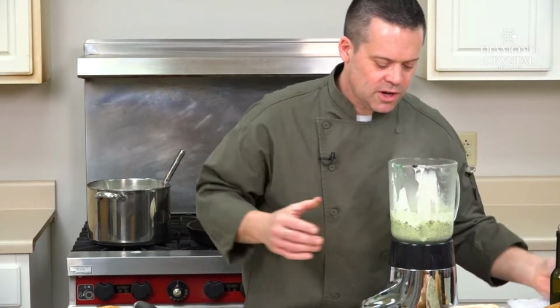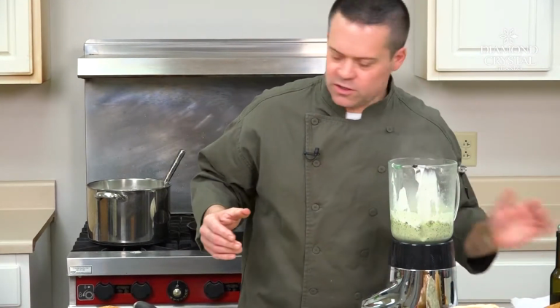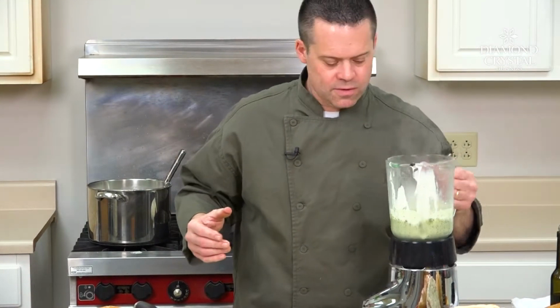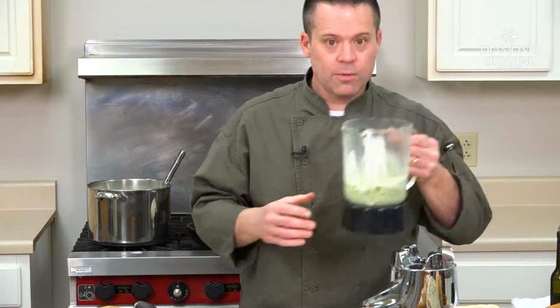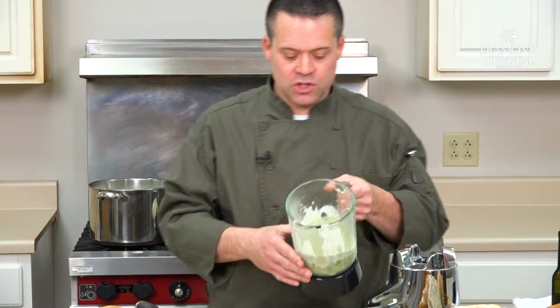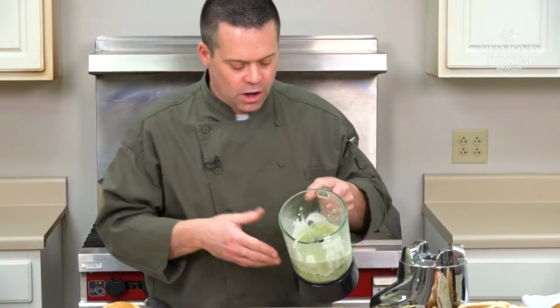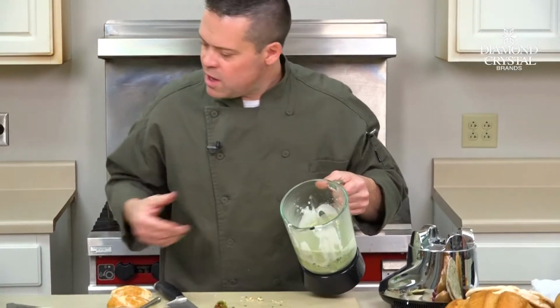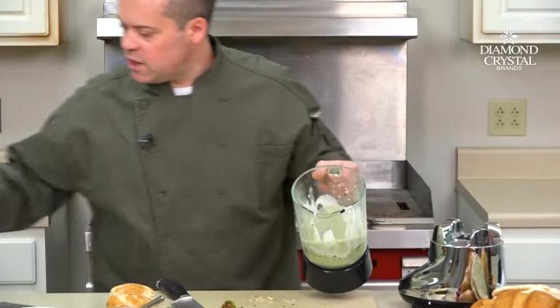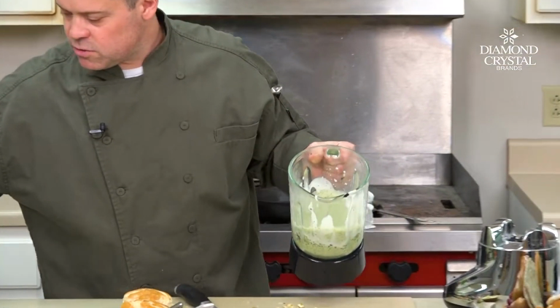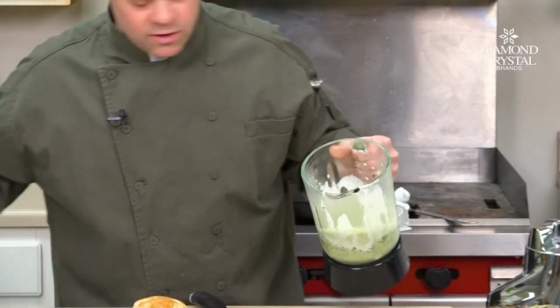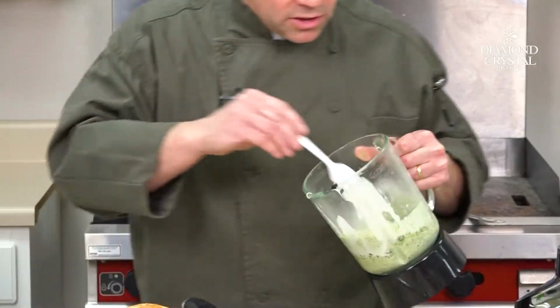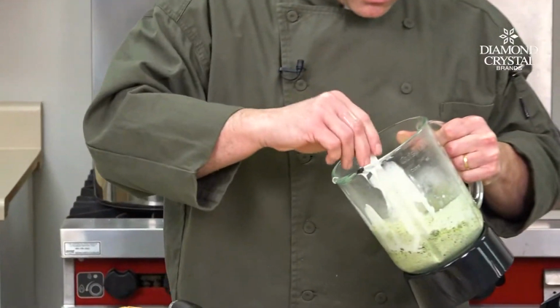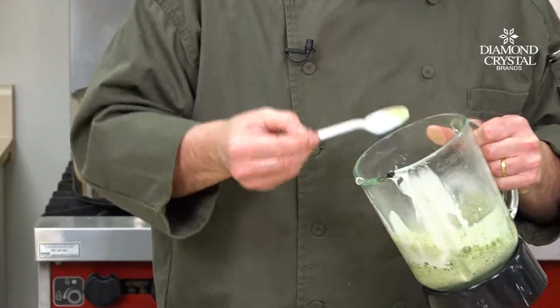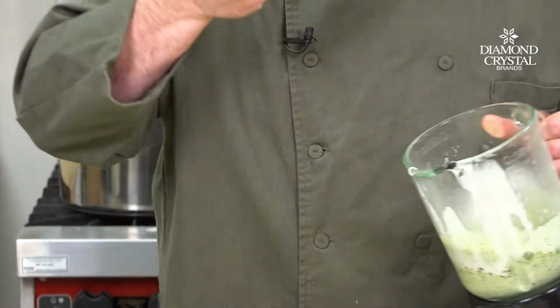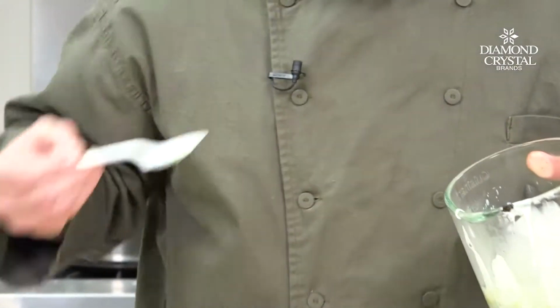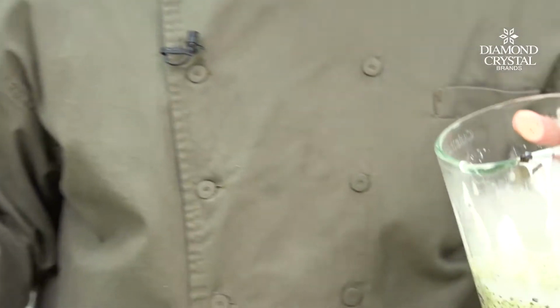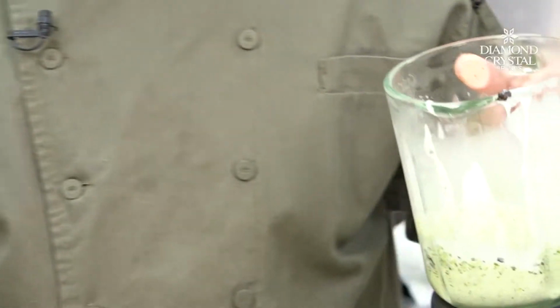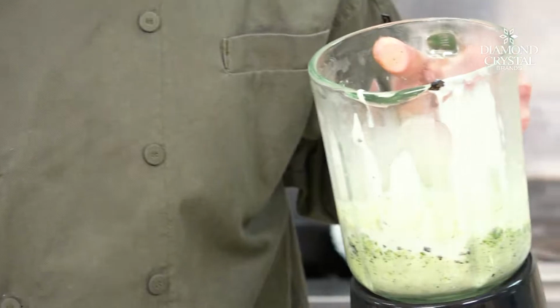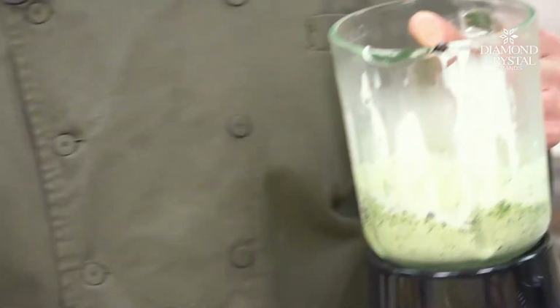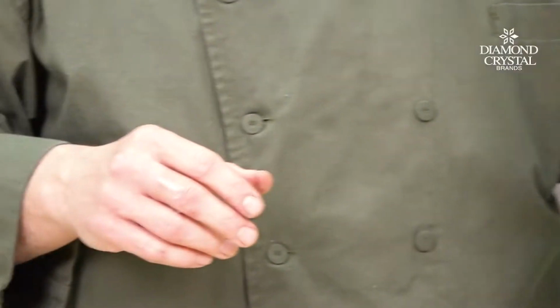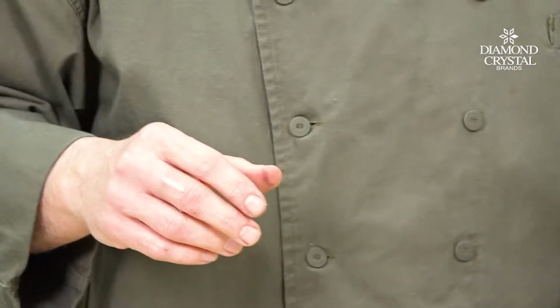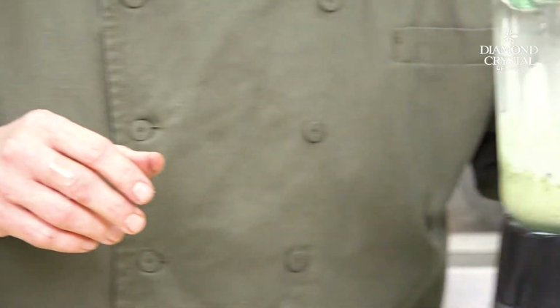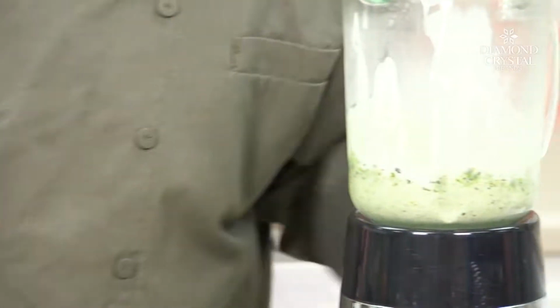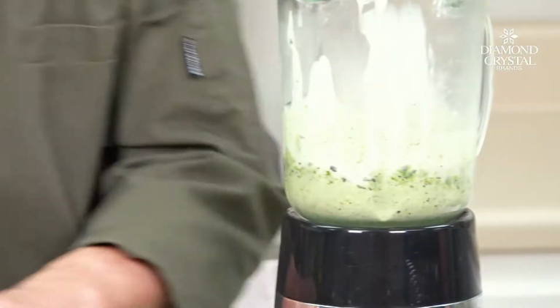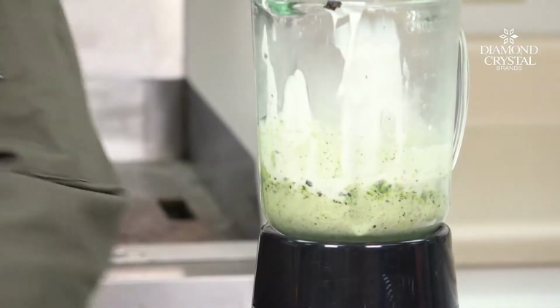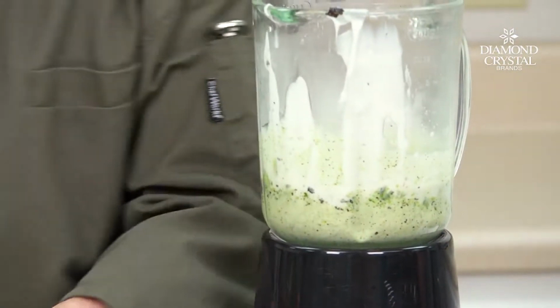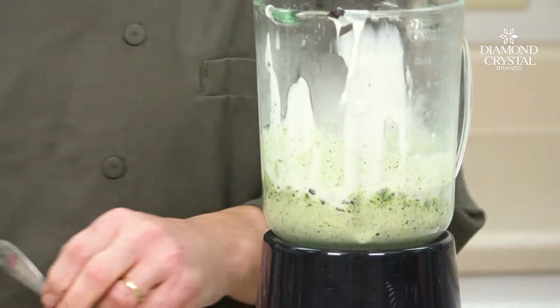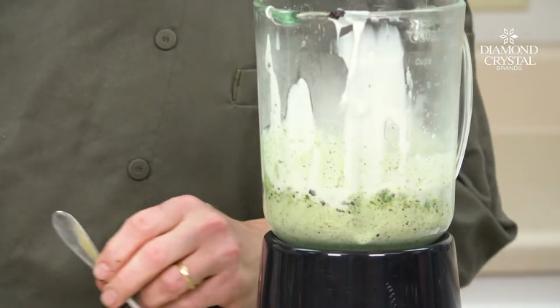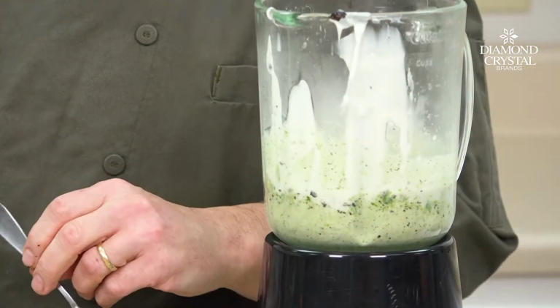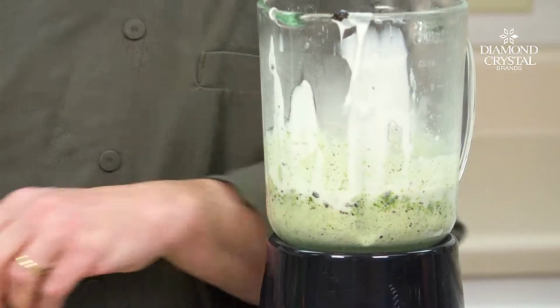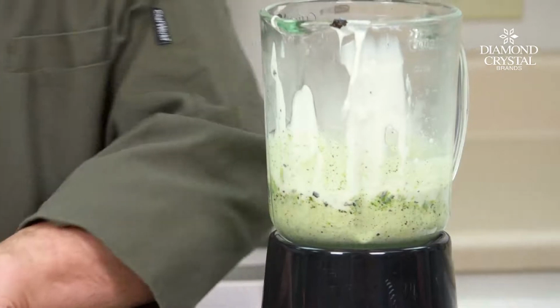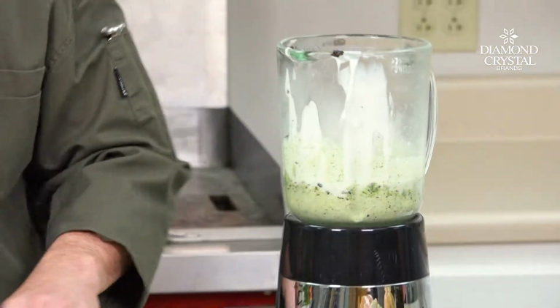Oh, that looks great! If you could see that color — it's got a nice green to it. Let's do a quick taste. Yeah, that's beautiful! Alright, let's put together a breakfast plate.